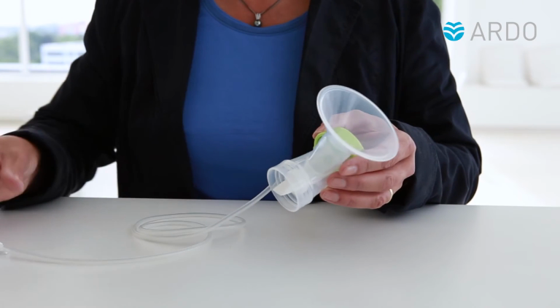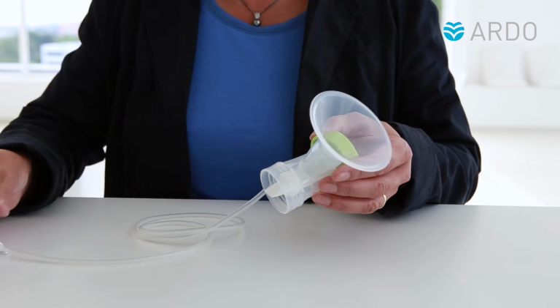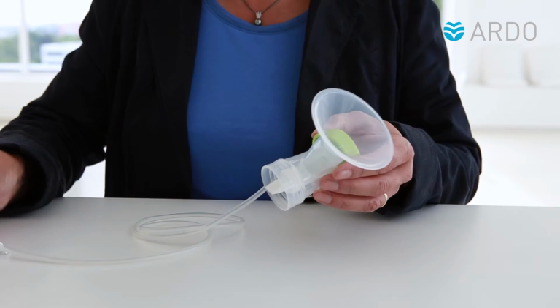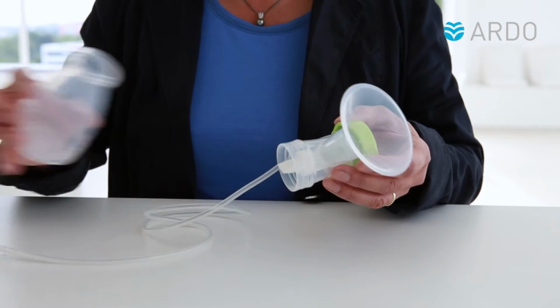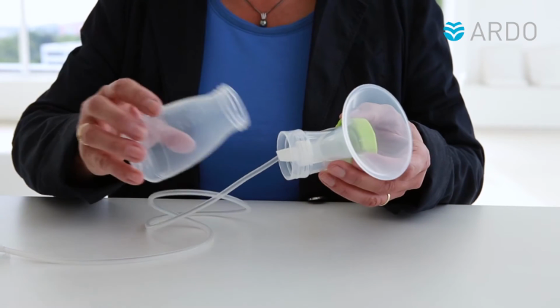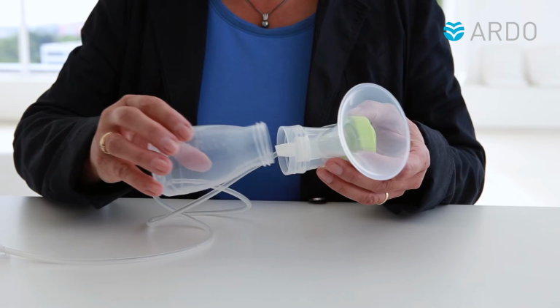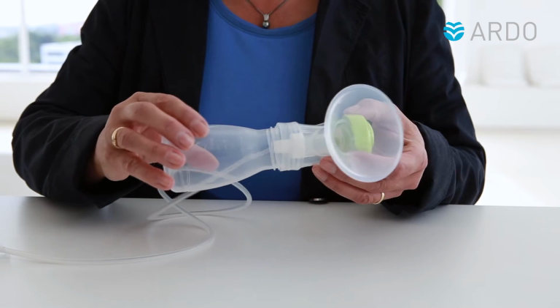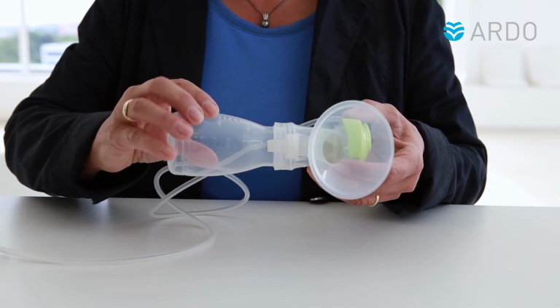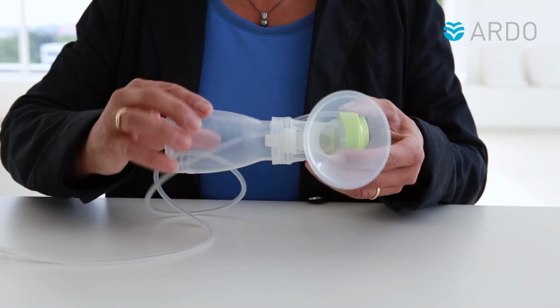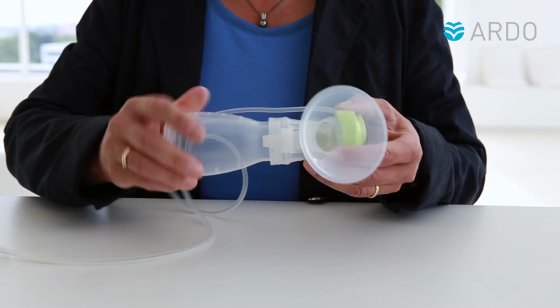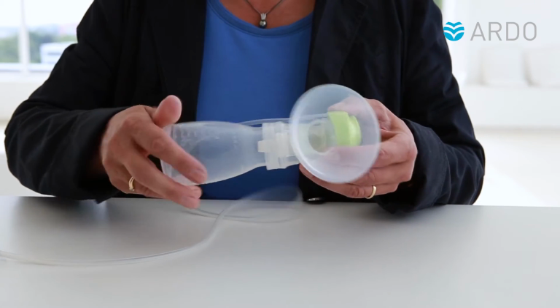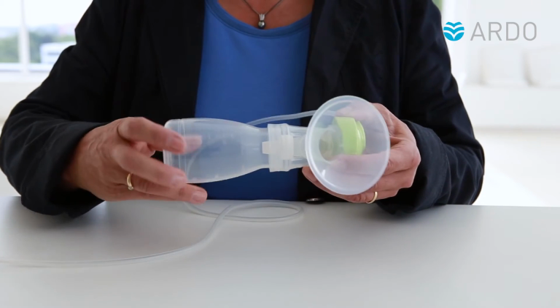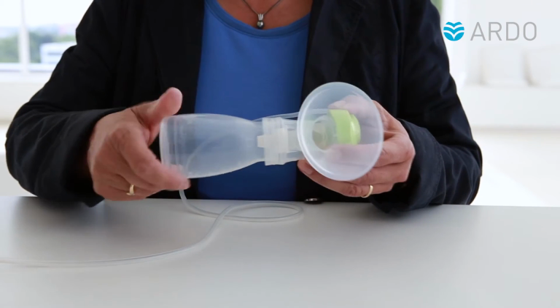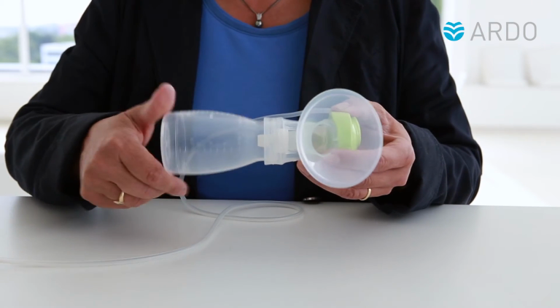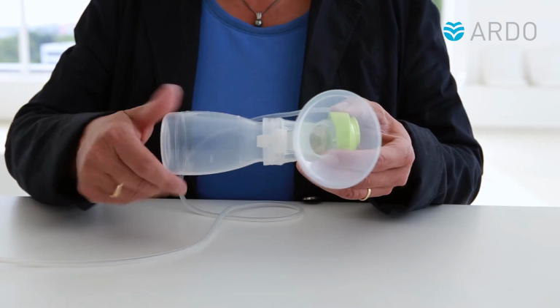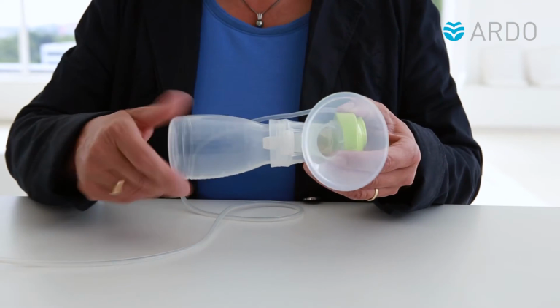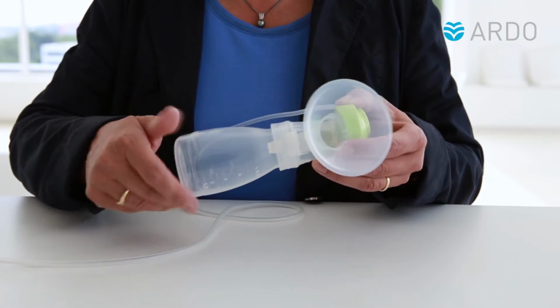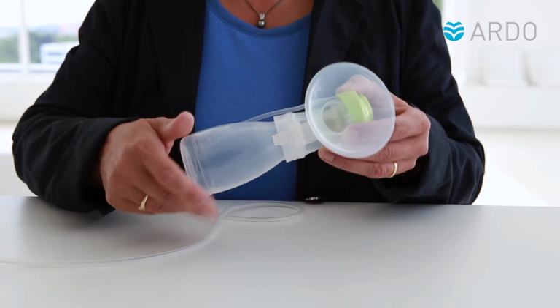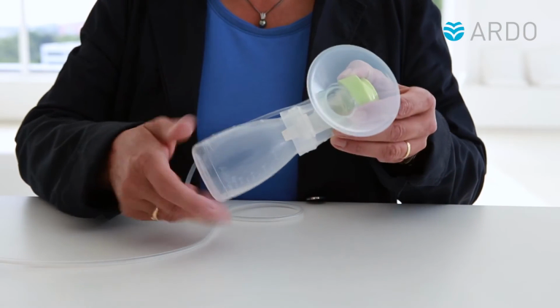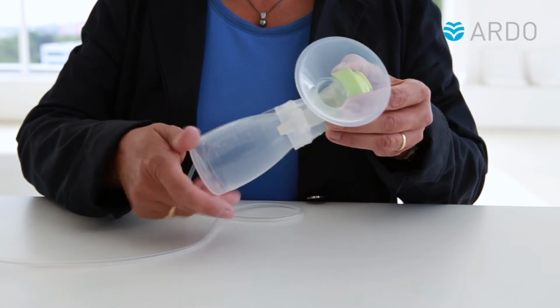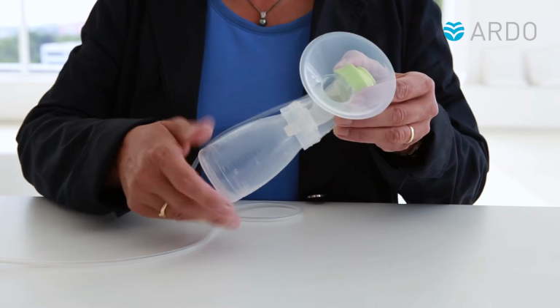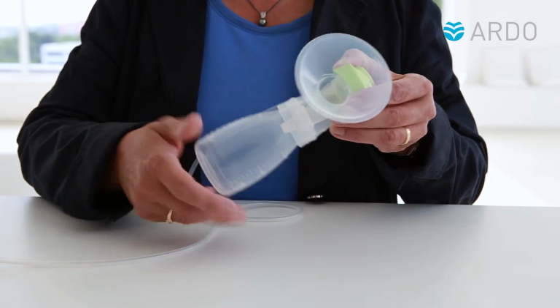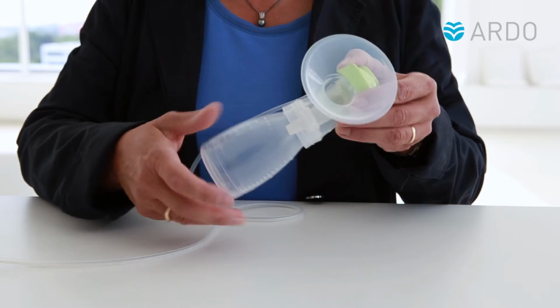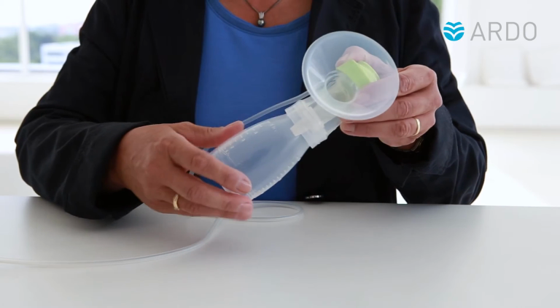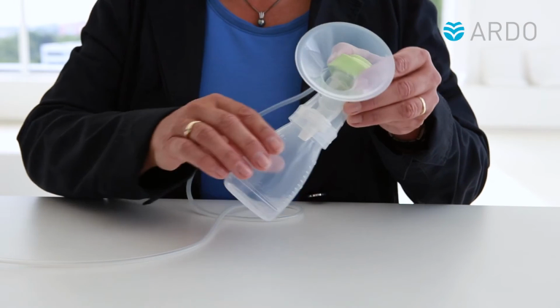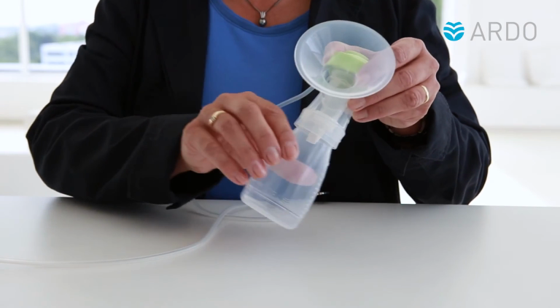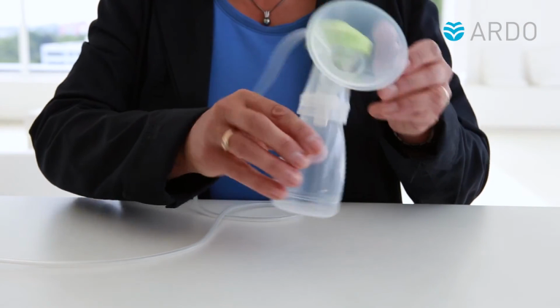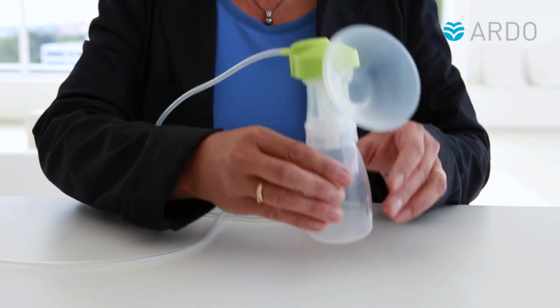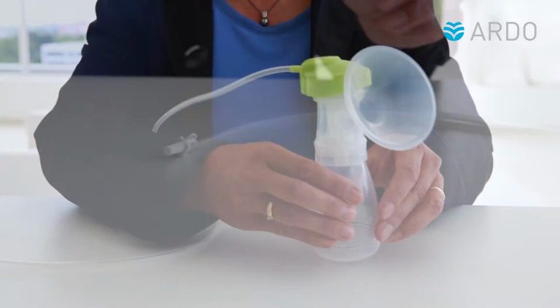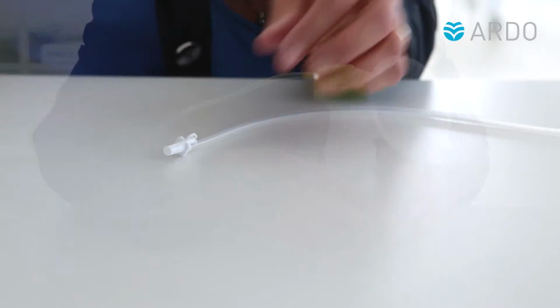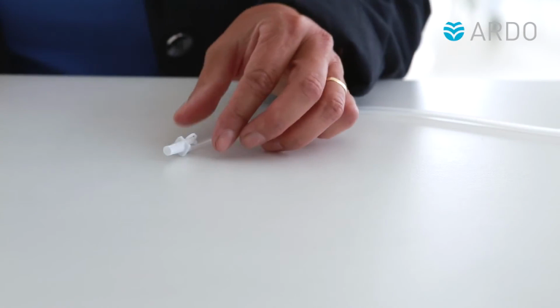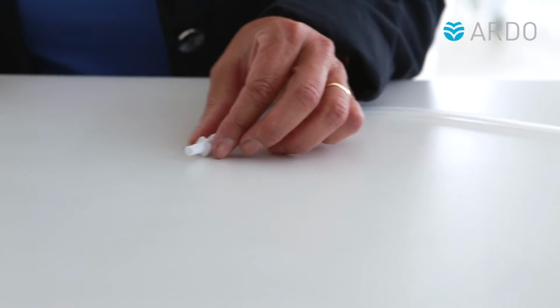Now screw the bottle to the breast shell. The pump set can now be connected to the Ardo Breast Pump.